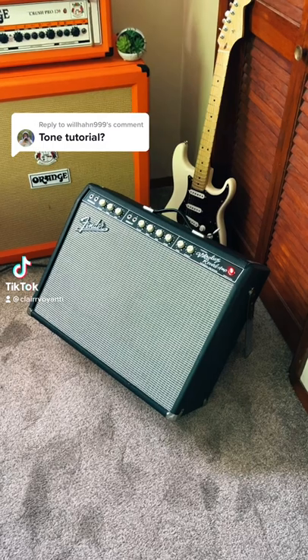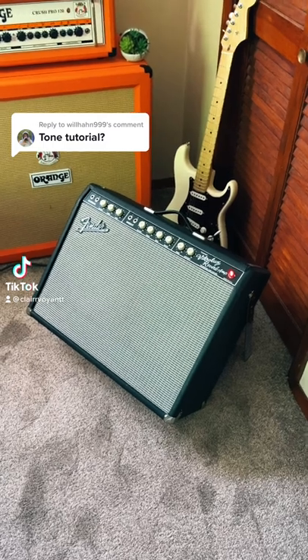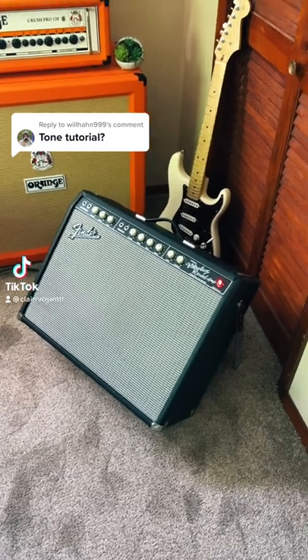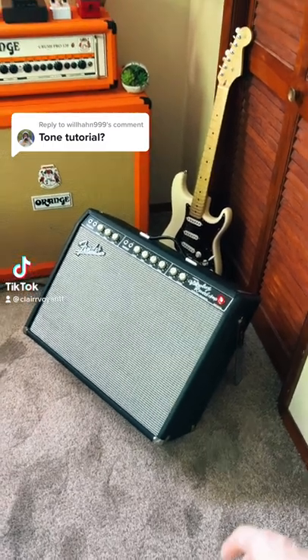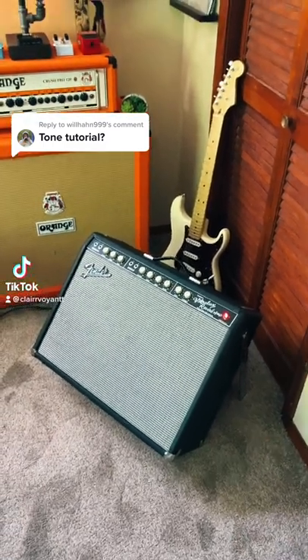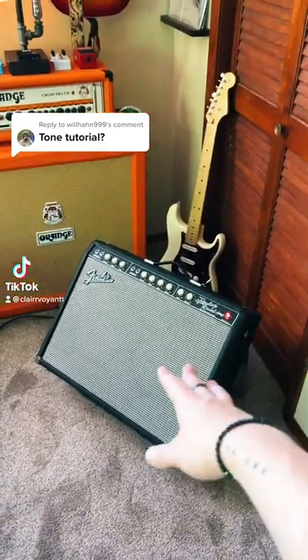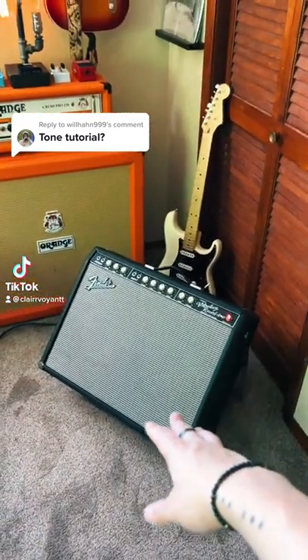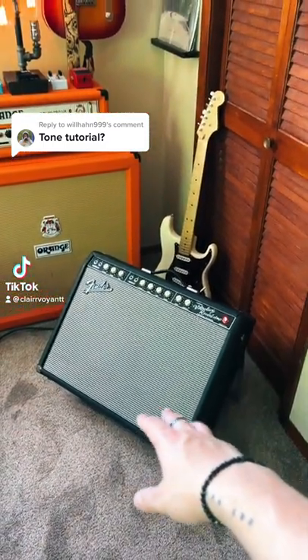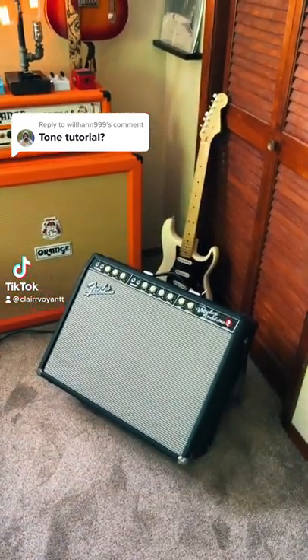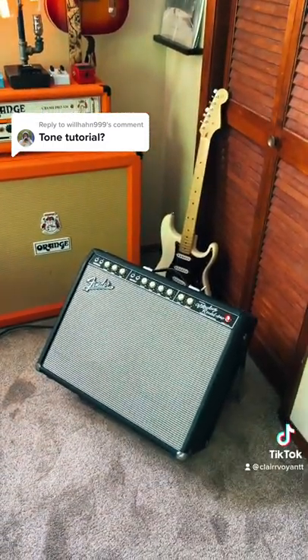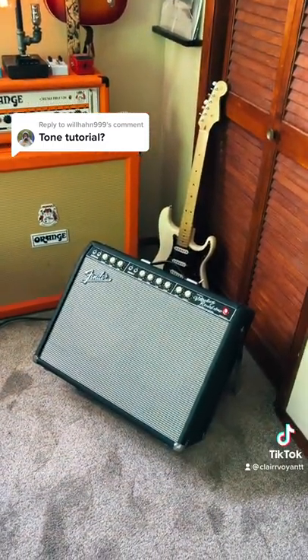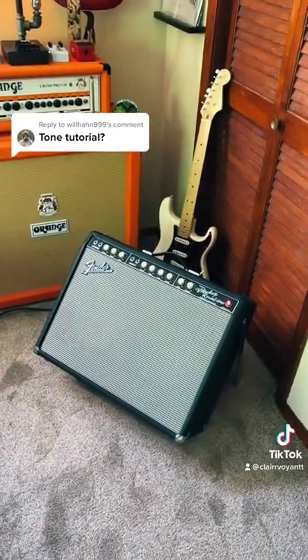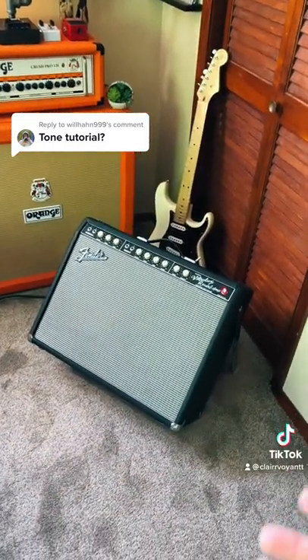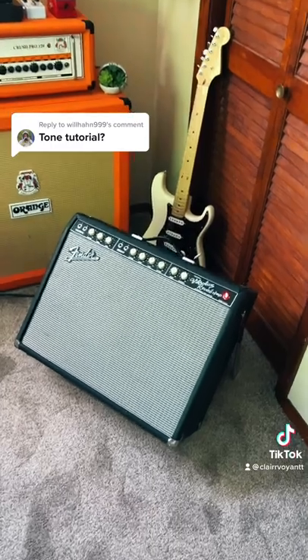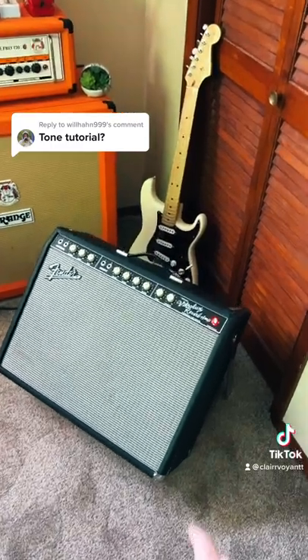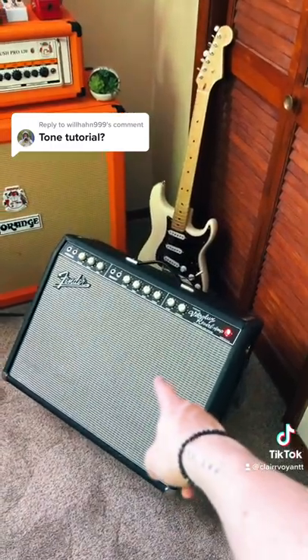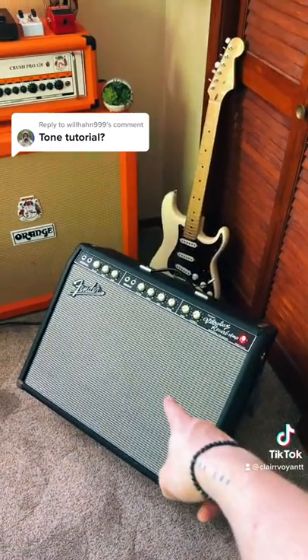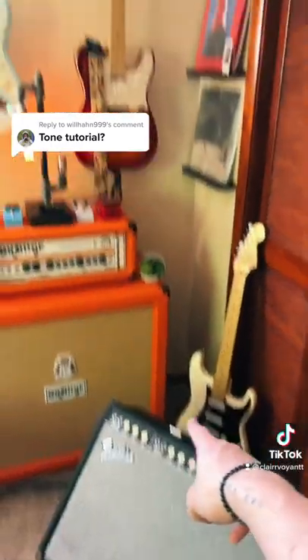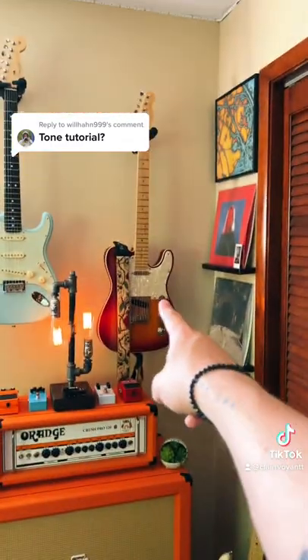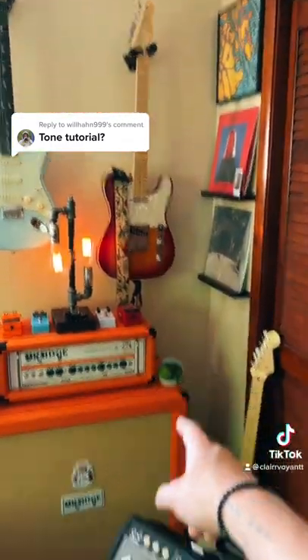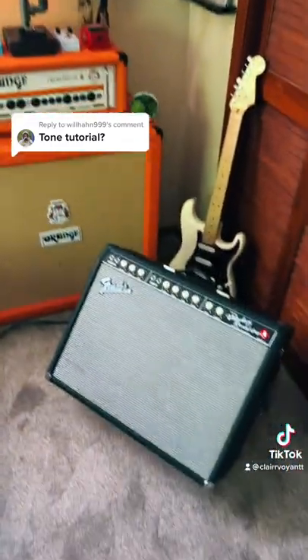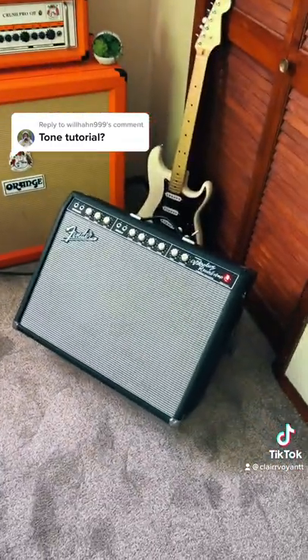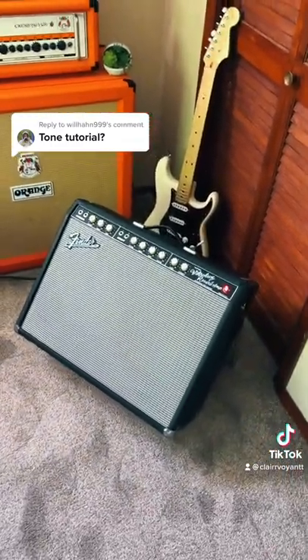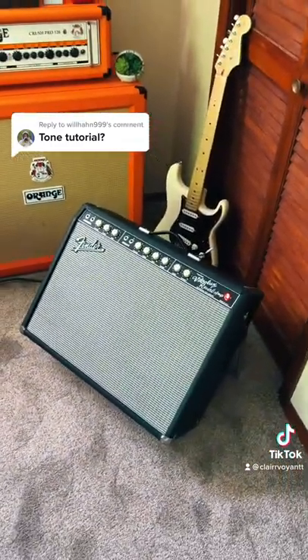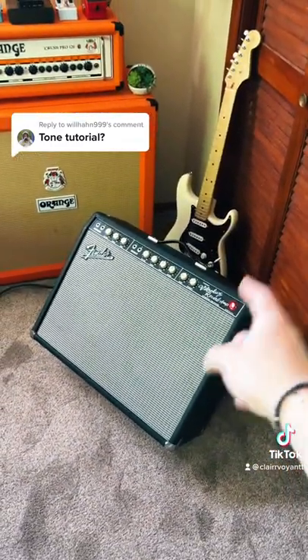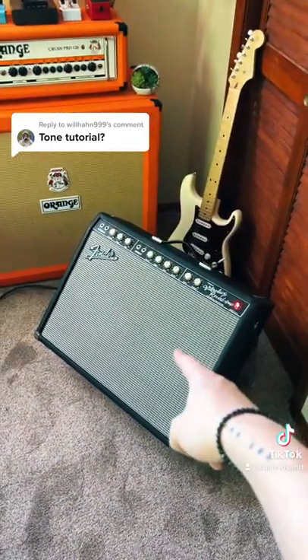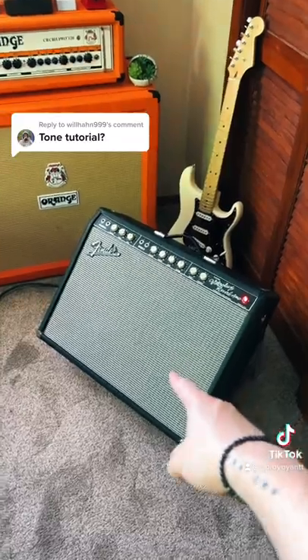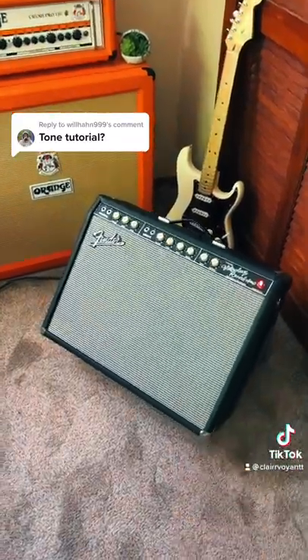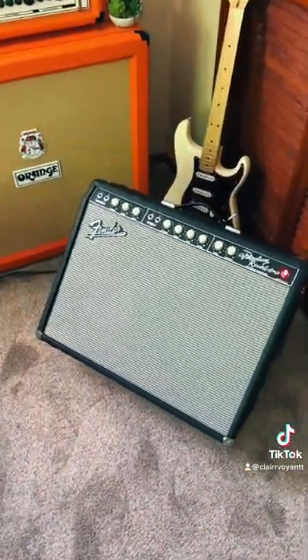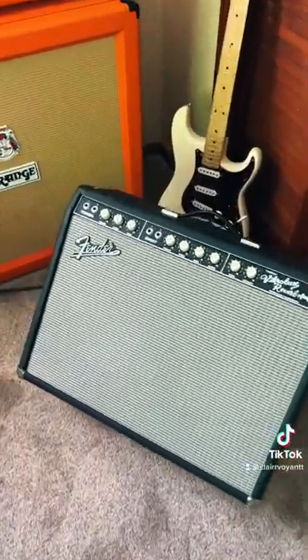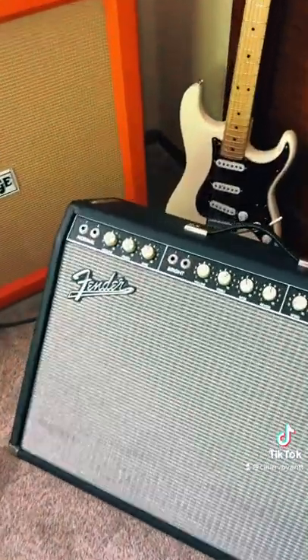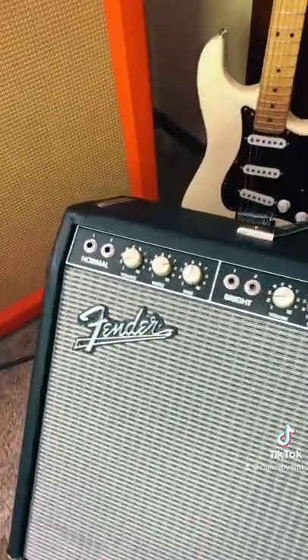I can definitely do a tone tutorial, but I will say if you're referring to my Backseat Lovers videos, the reason the tone is so good is because I have the exact same amp and guitar that Josh uses. But yeah, I primarily use this amp now and I'll go ahead and show off the settings.